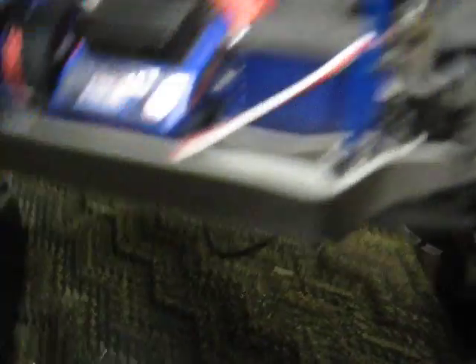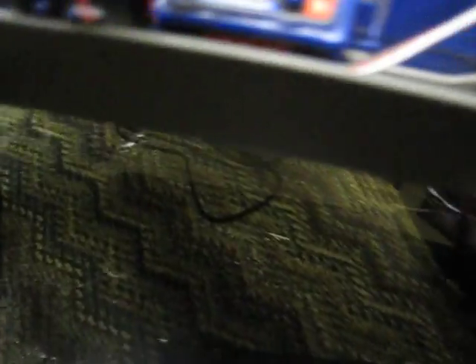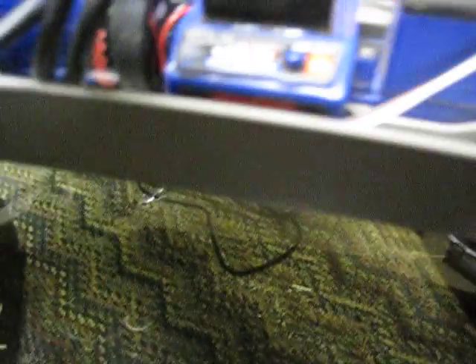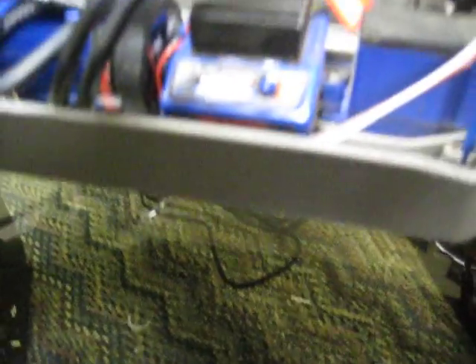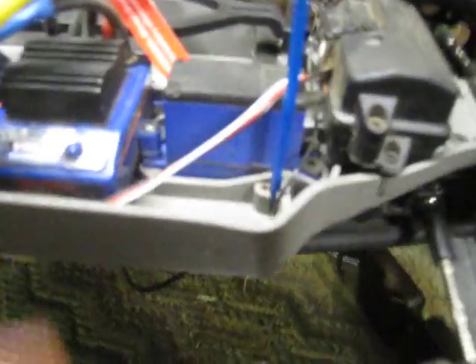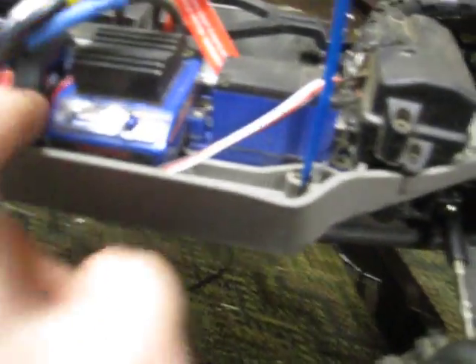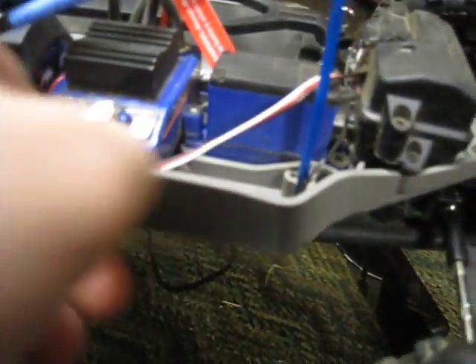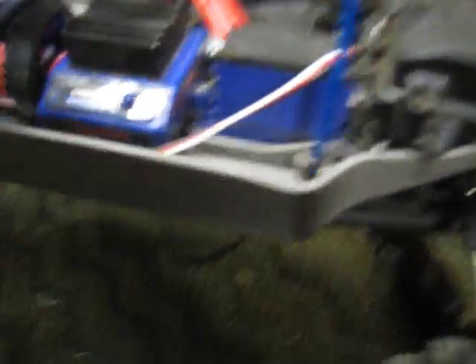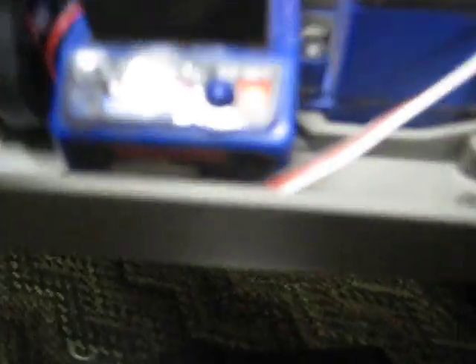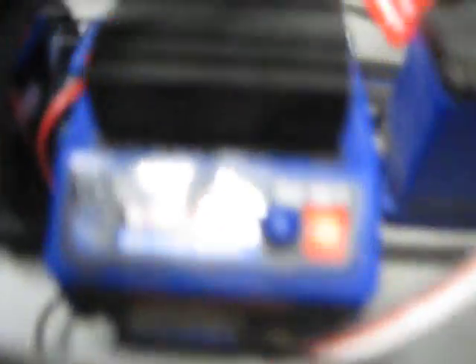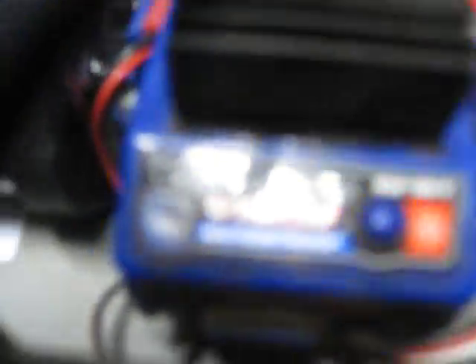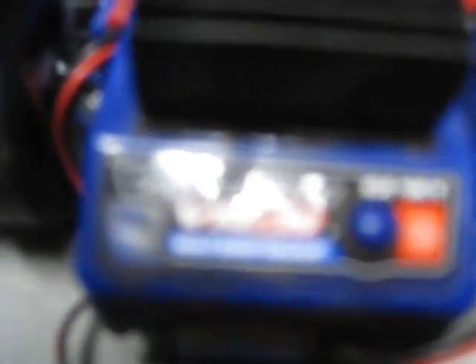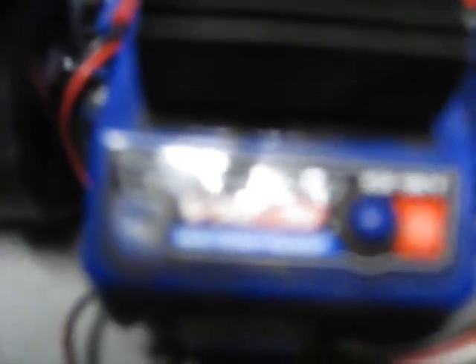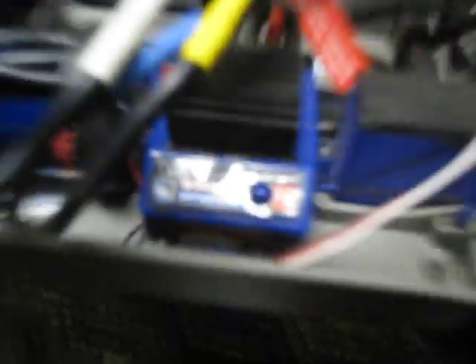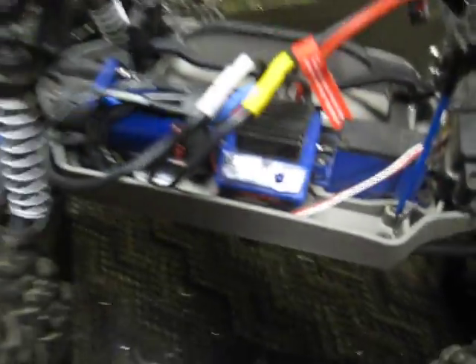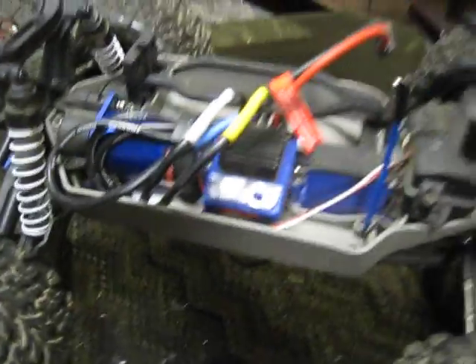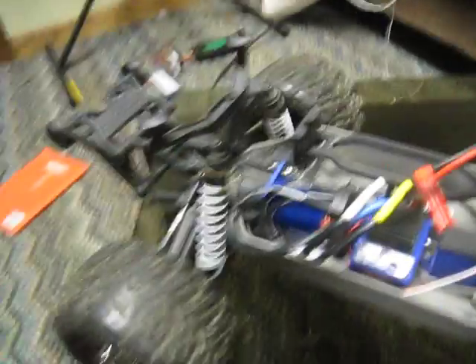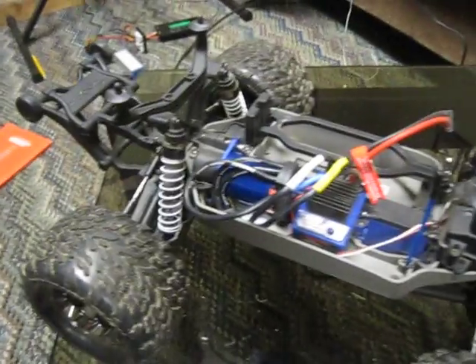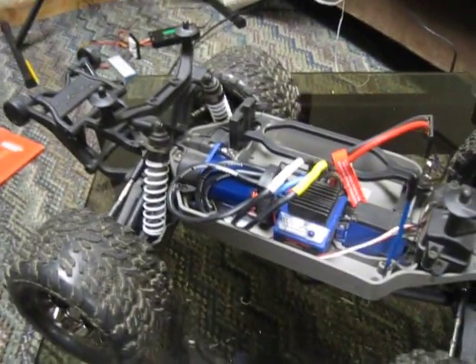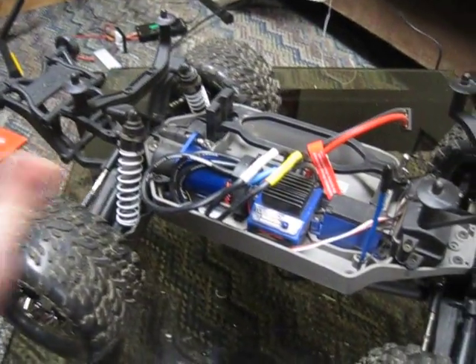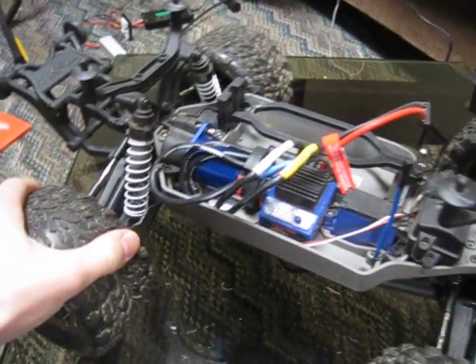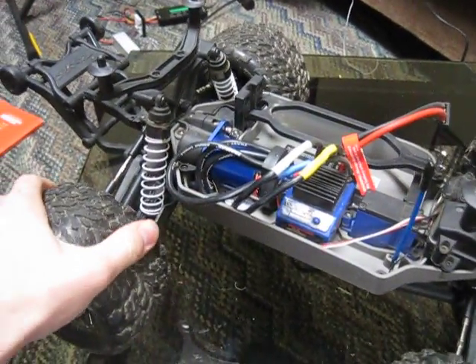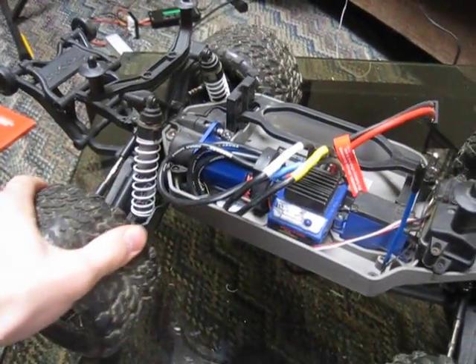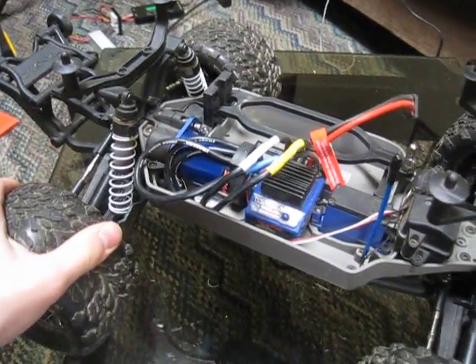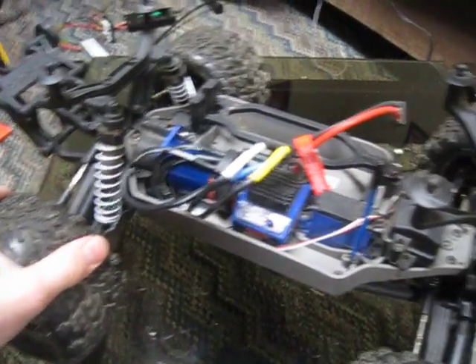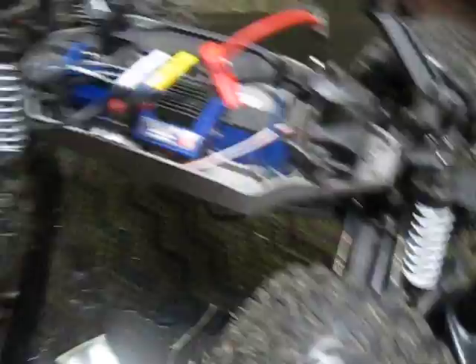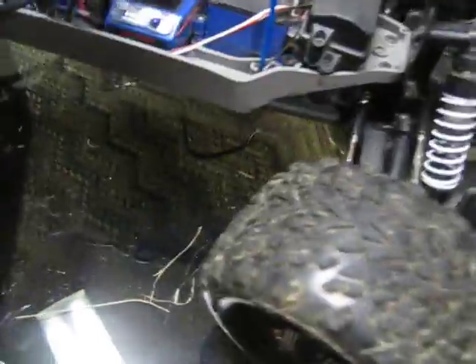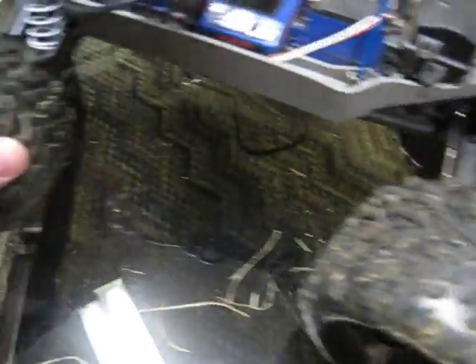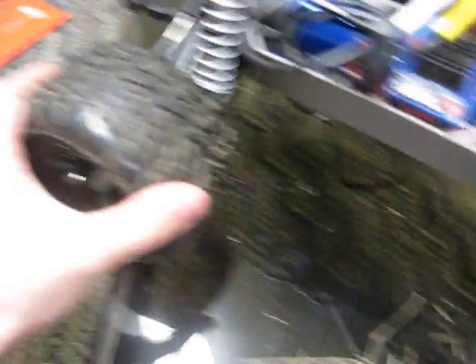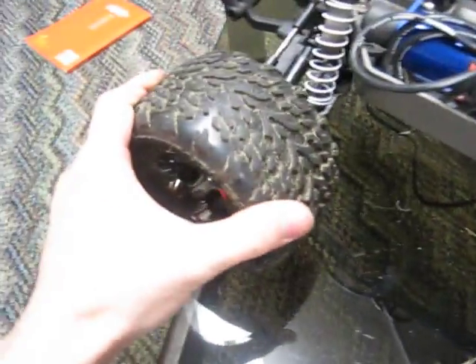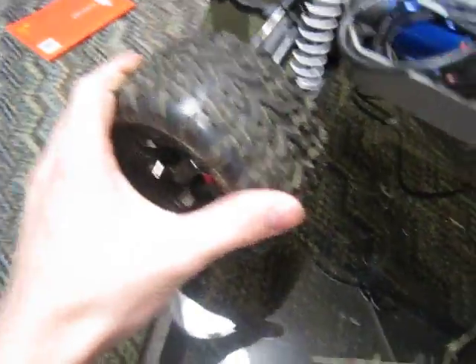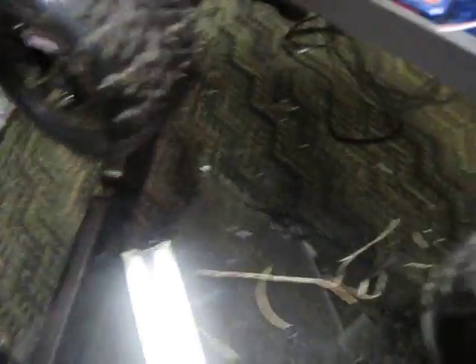It's got the VXL 3s, and it's all waterproof. It's a good truck overall.